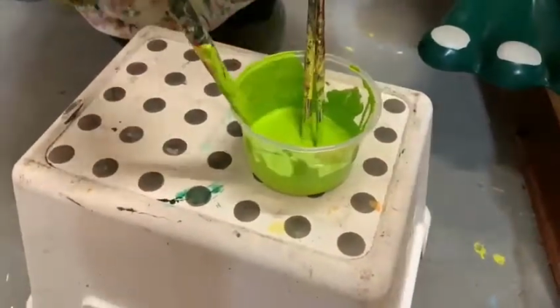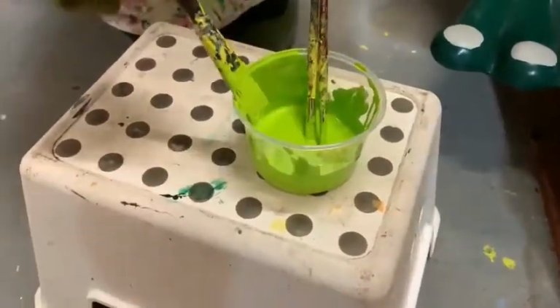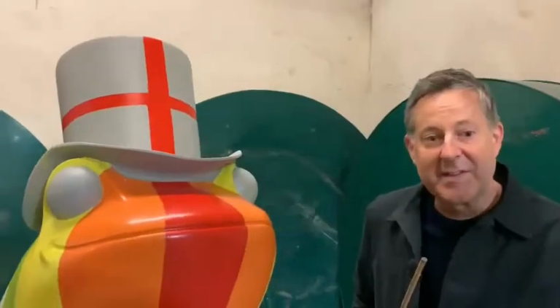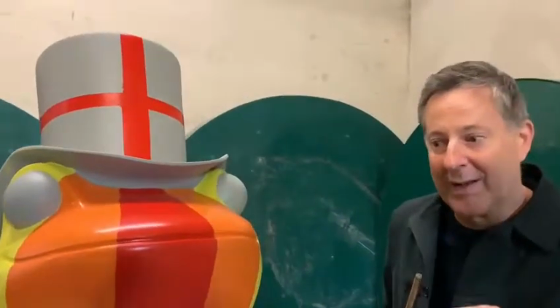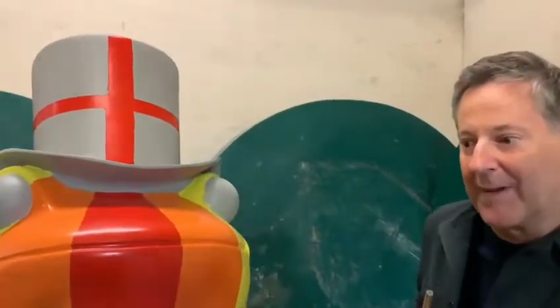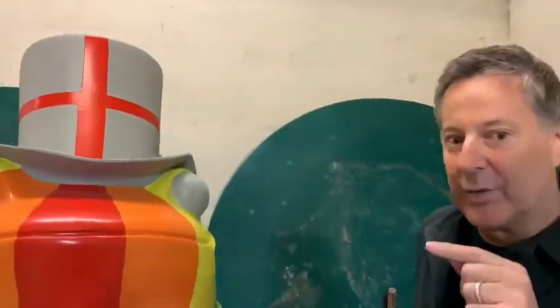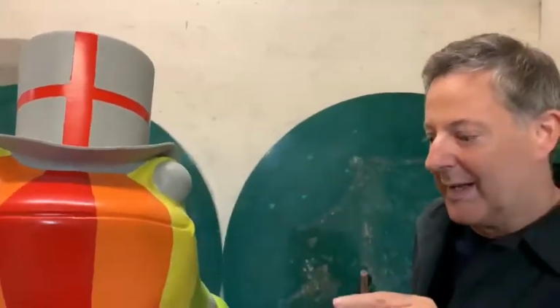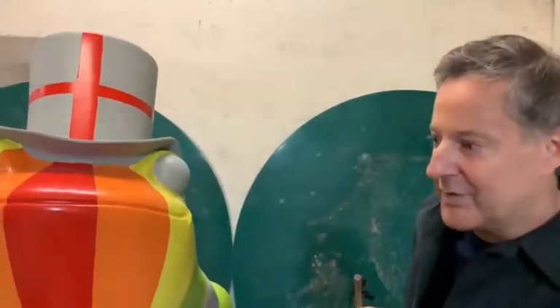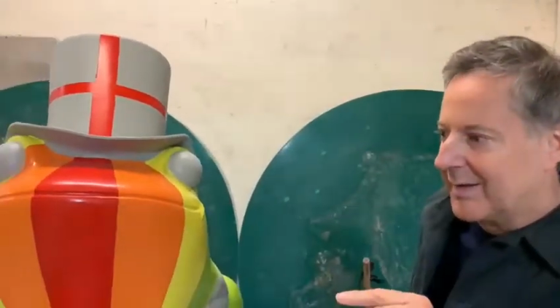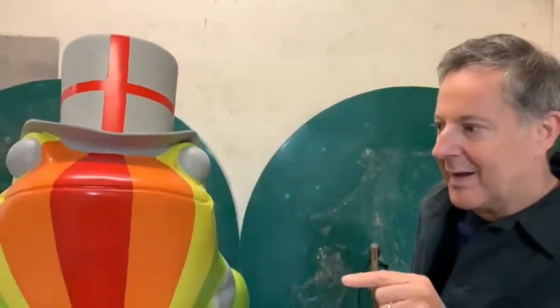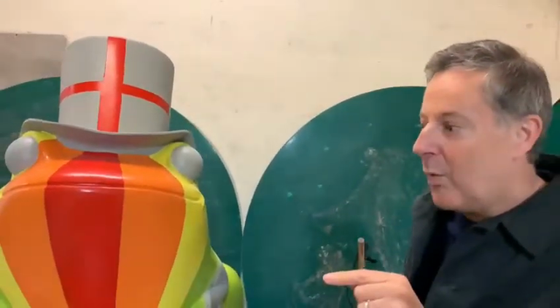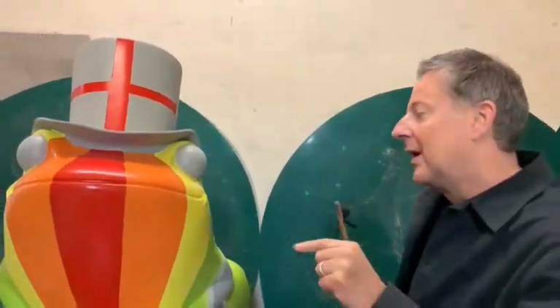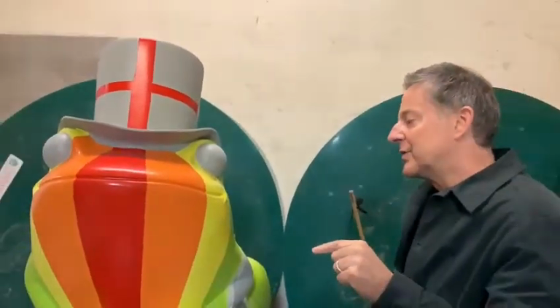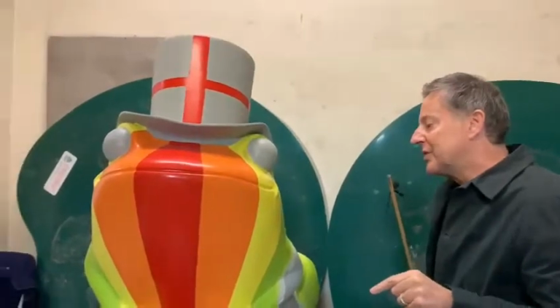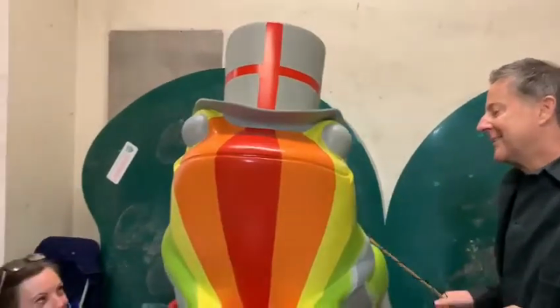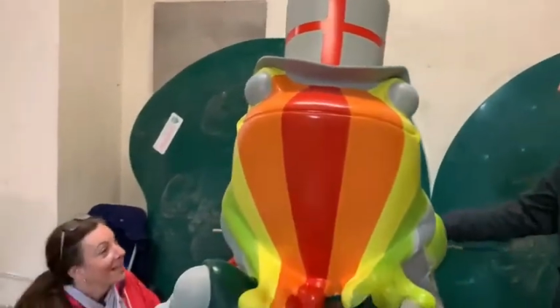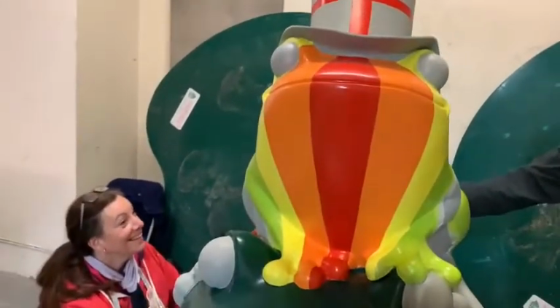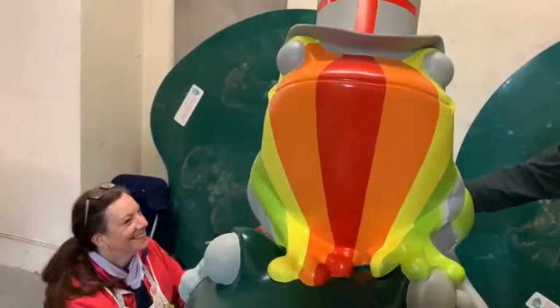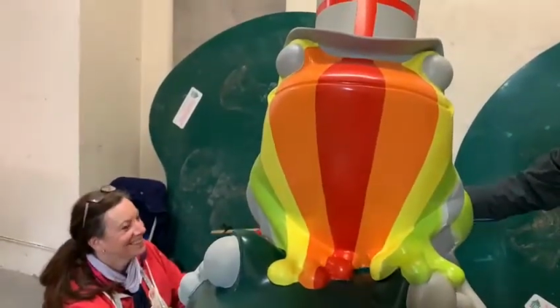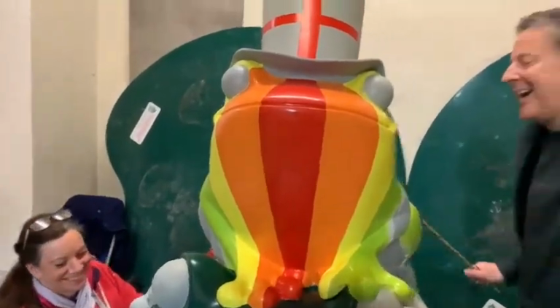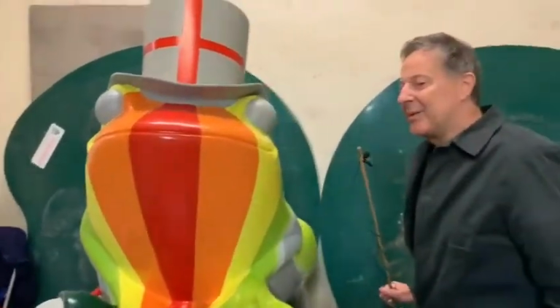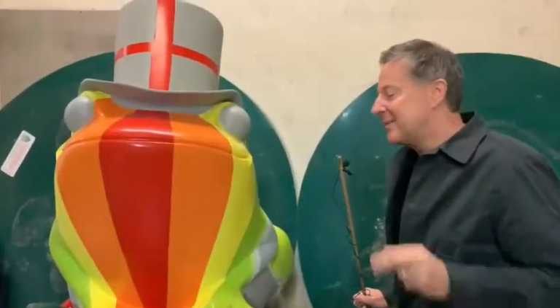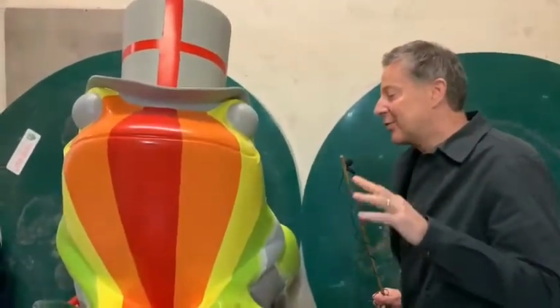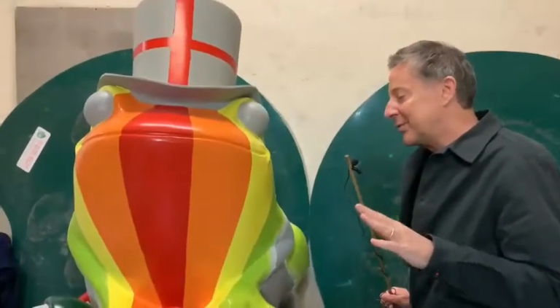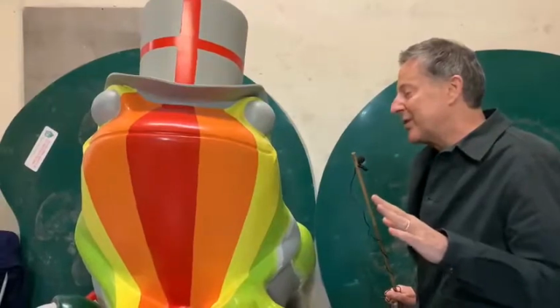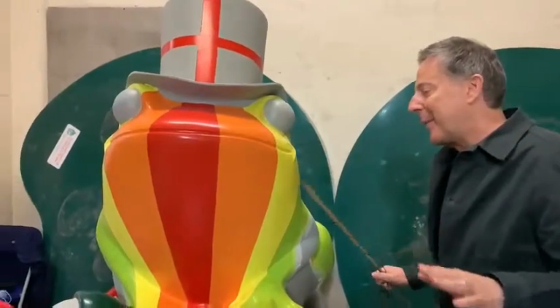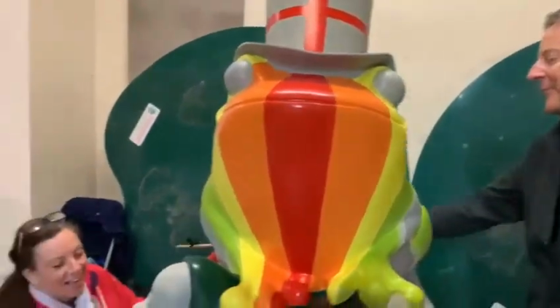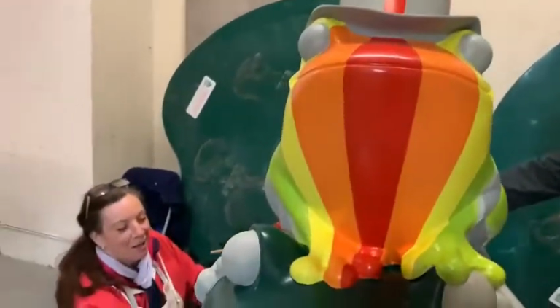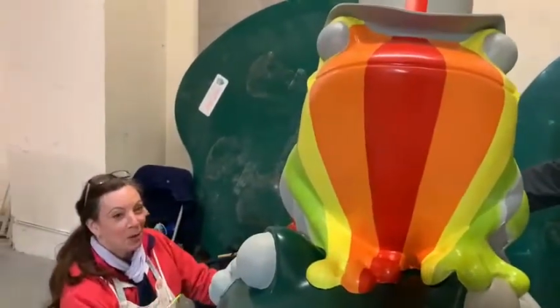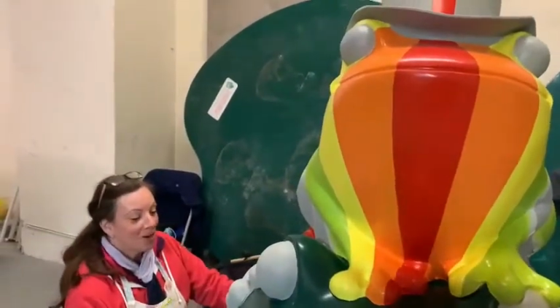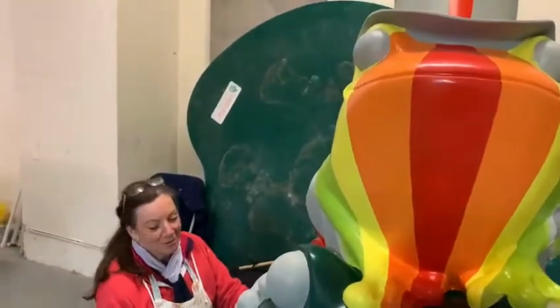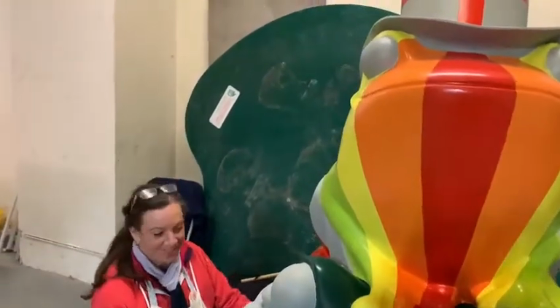Now who's this brightly coloured fella? He looks really great doesn't he? Oh wow, it's Lucy Burgess. Hi there. How's it going Lucy? This fella looks really interesting. What's he all about?